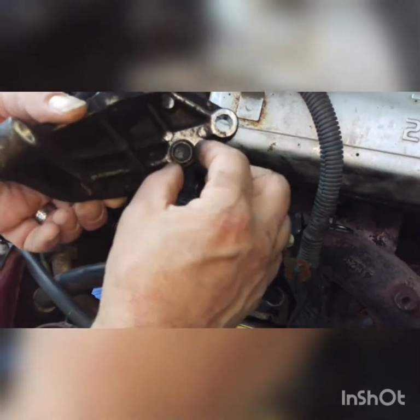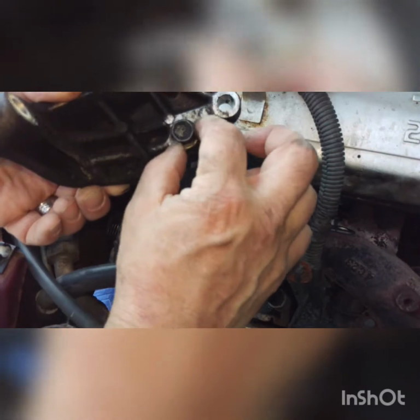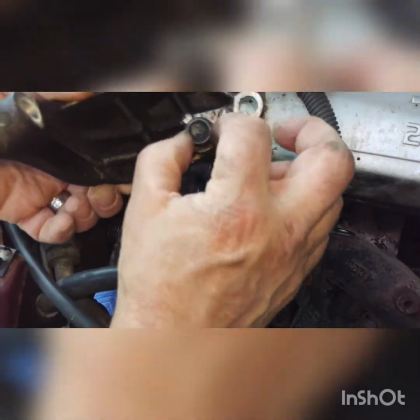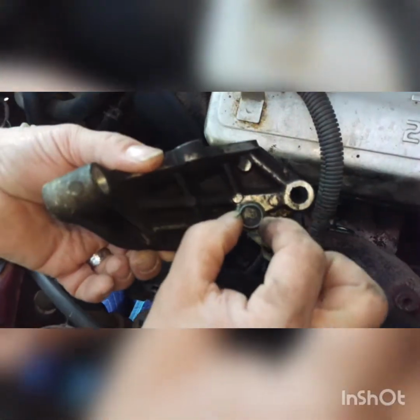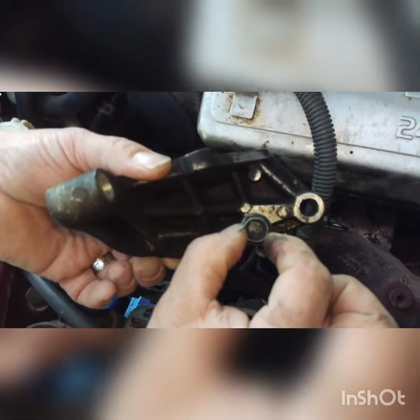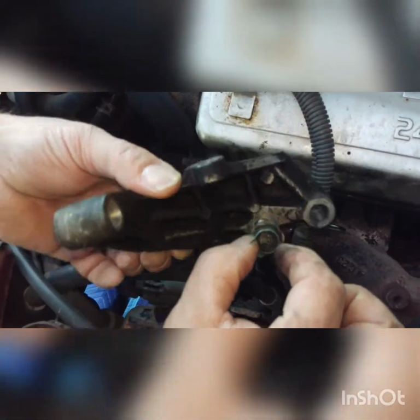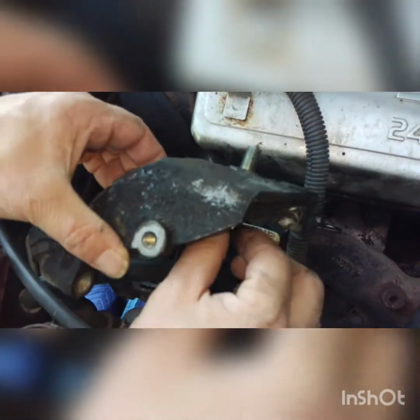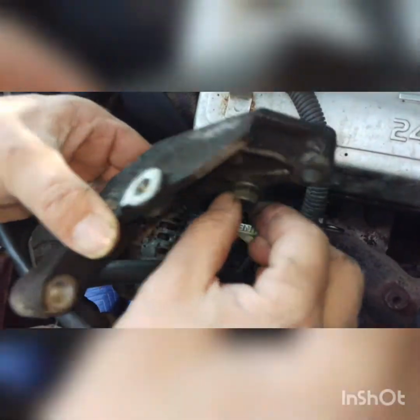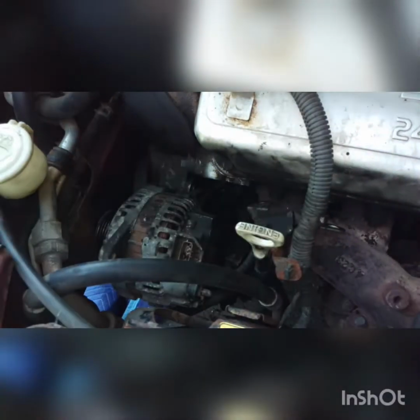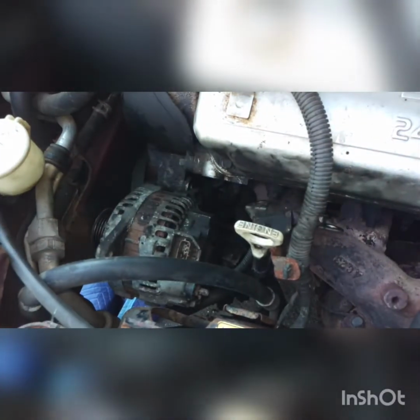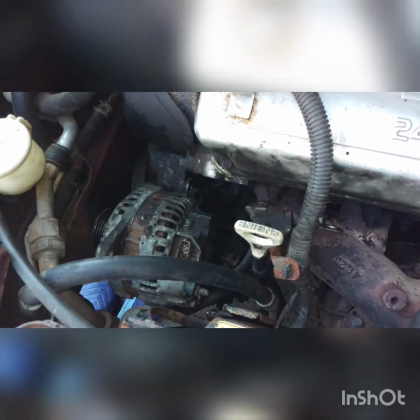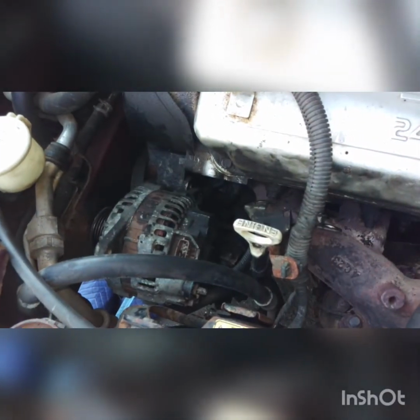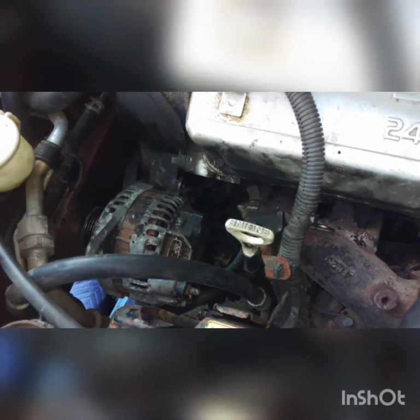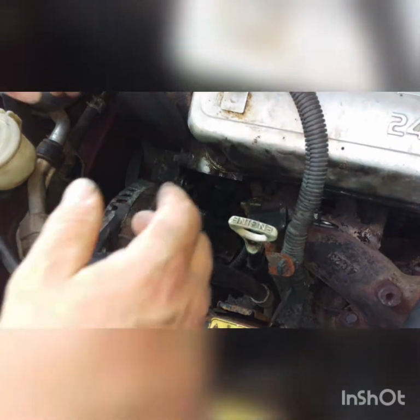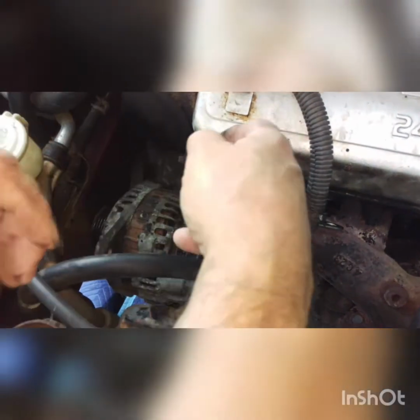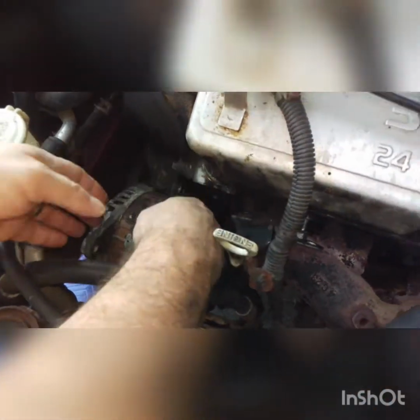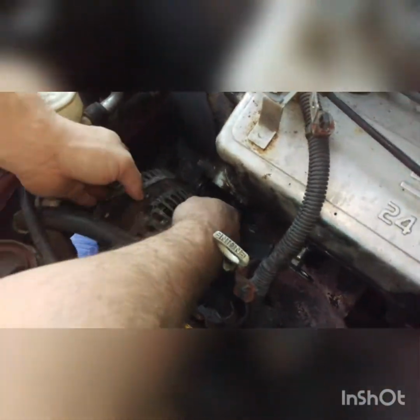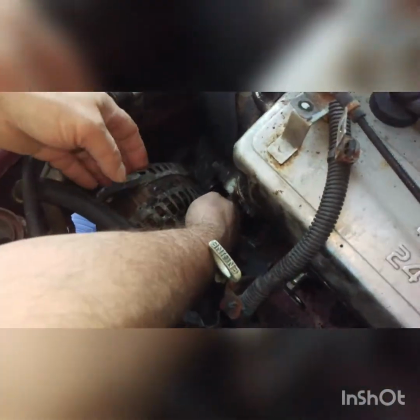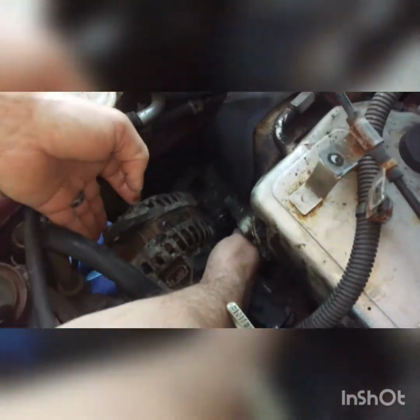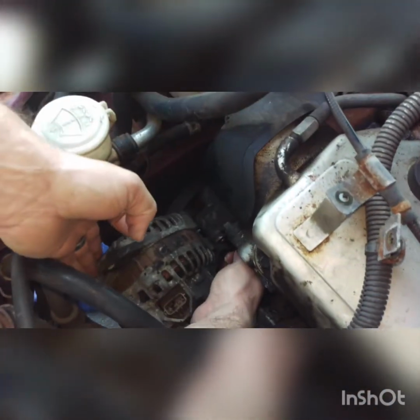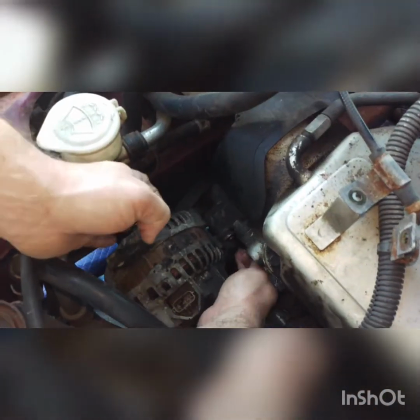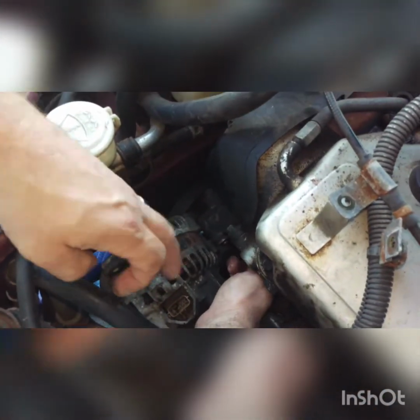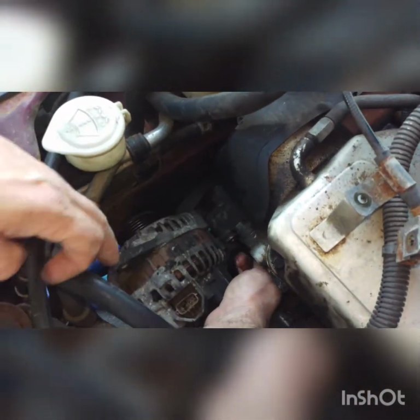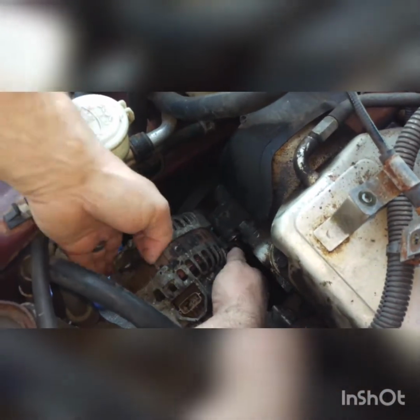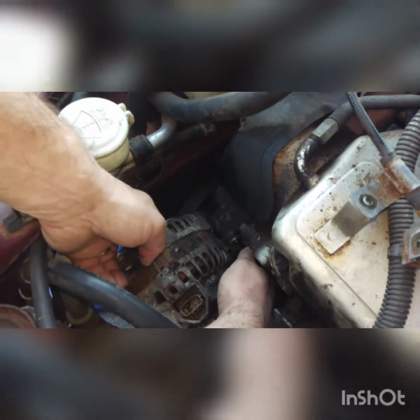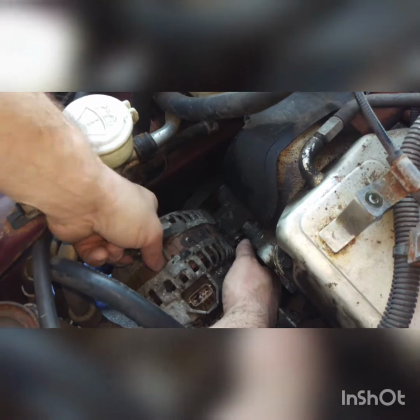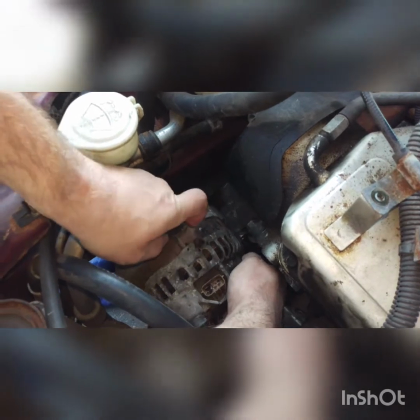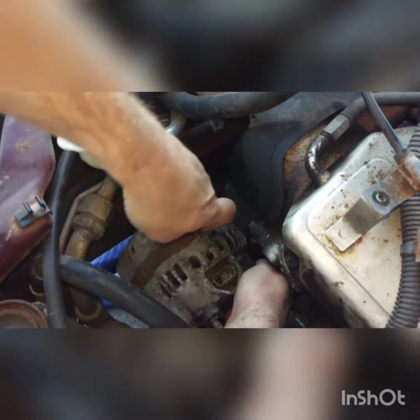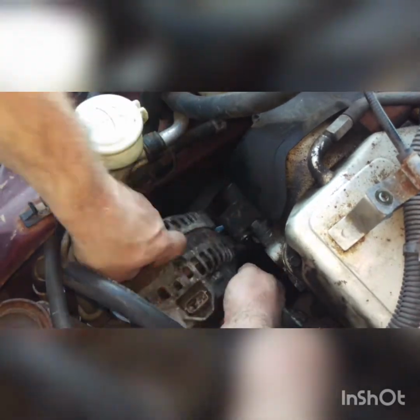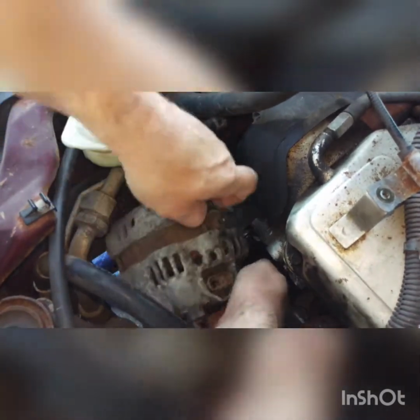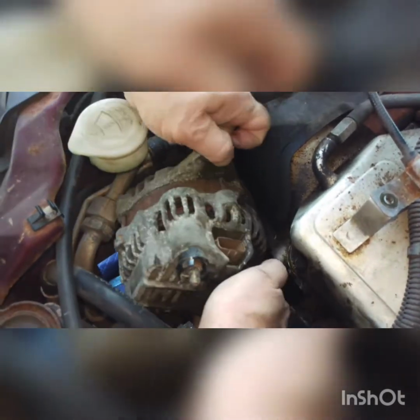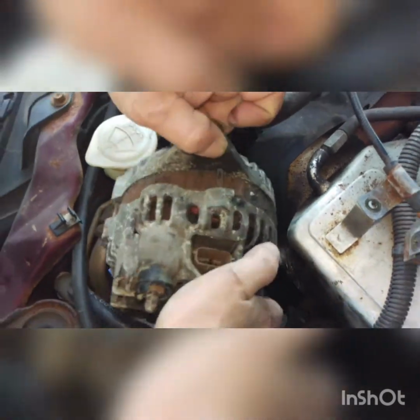There's the 14 millimeter bolt and the bracket — you just take that off. We already got the bolts pulled, the primary one here and the secondary here, and then you can take this bad boy out.